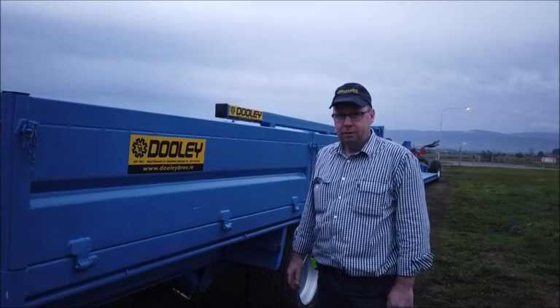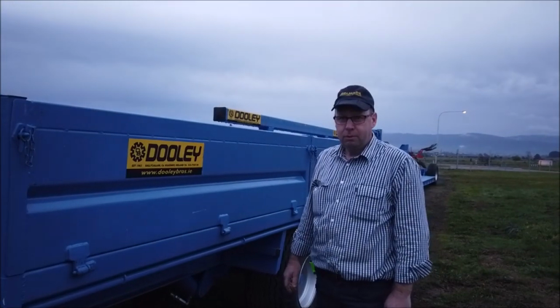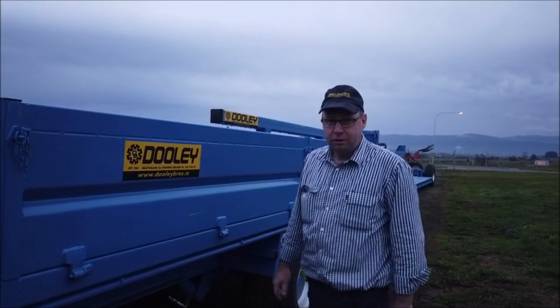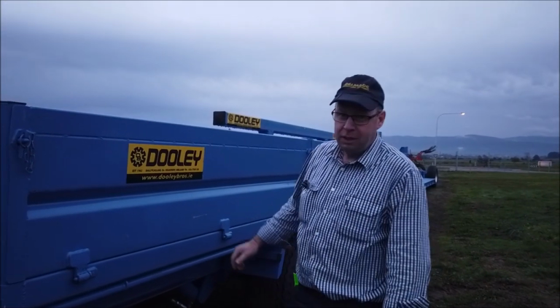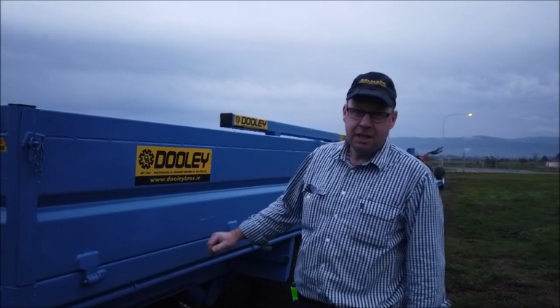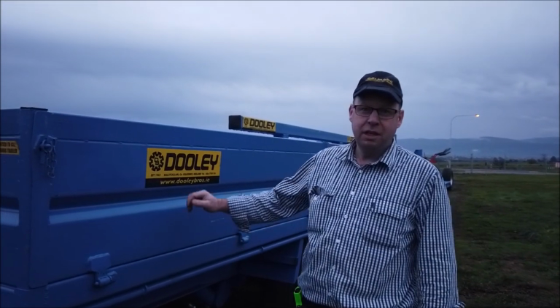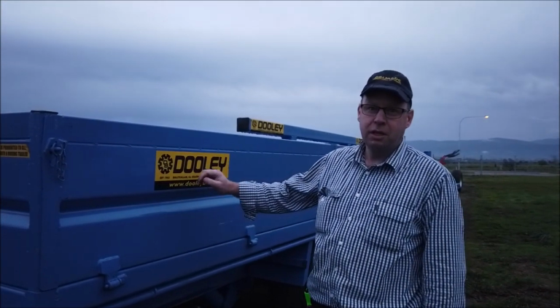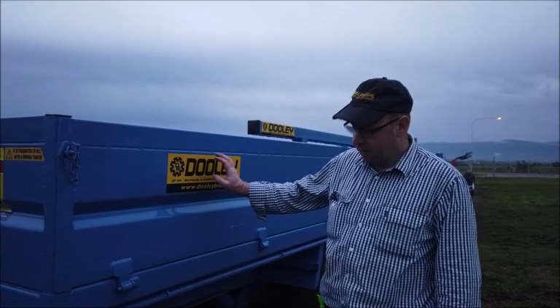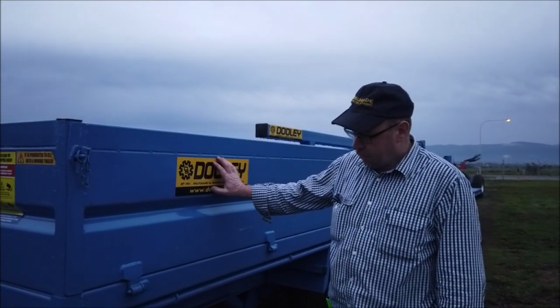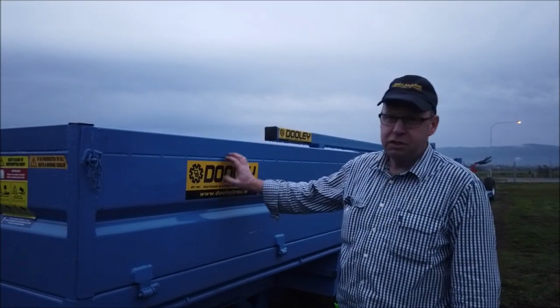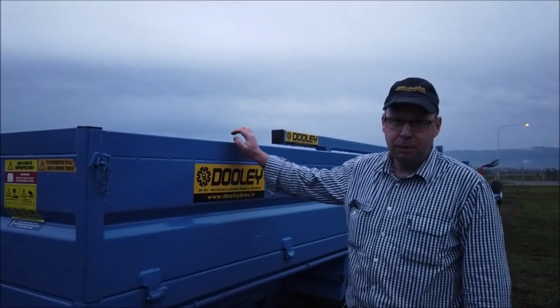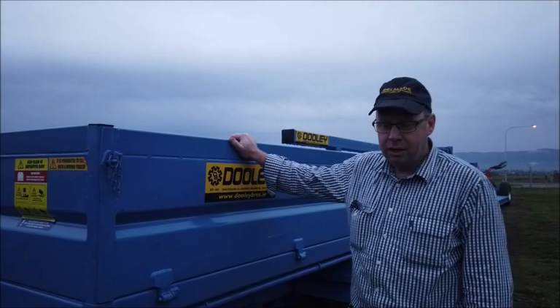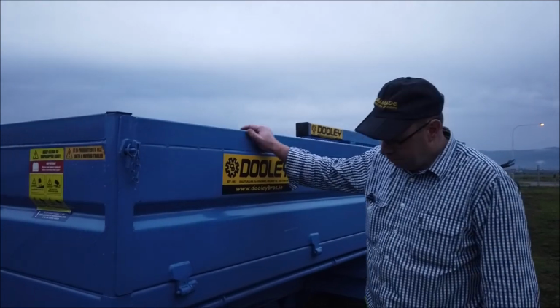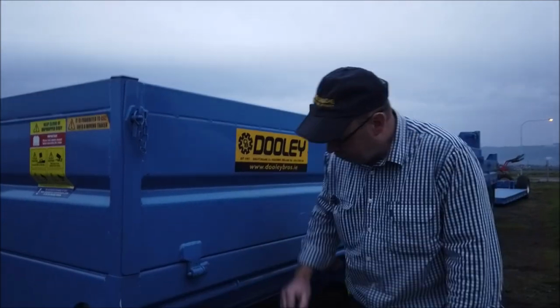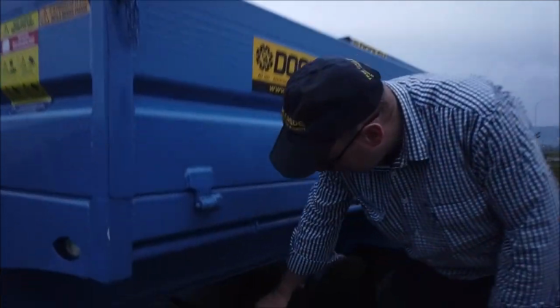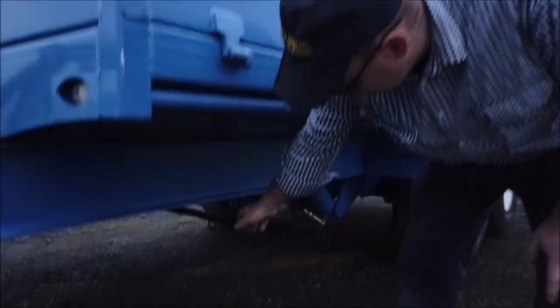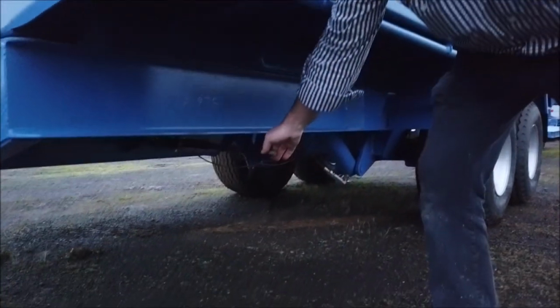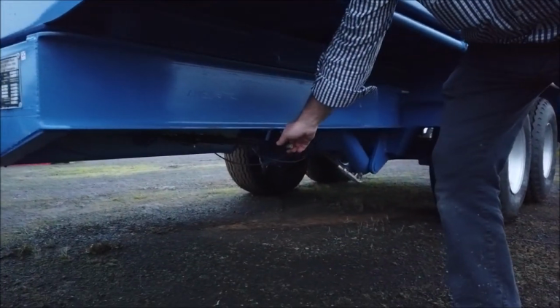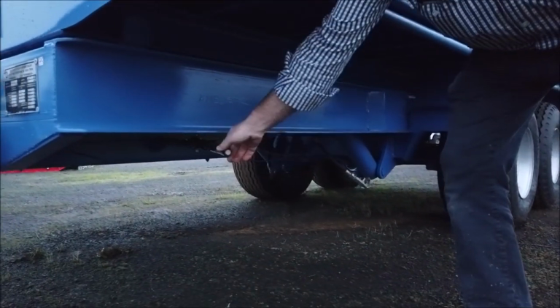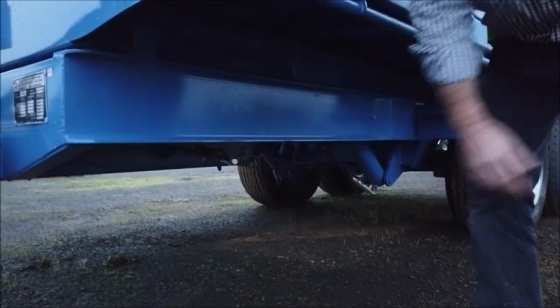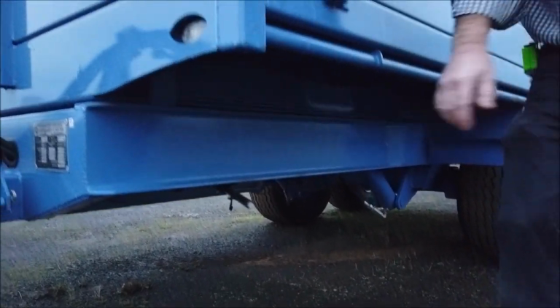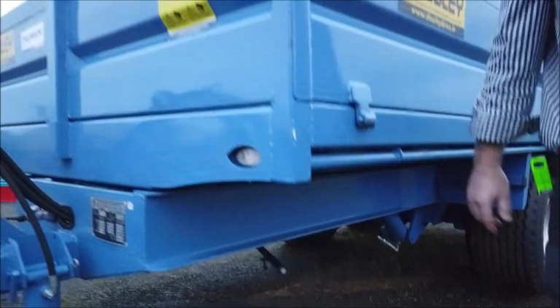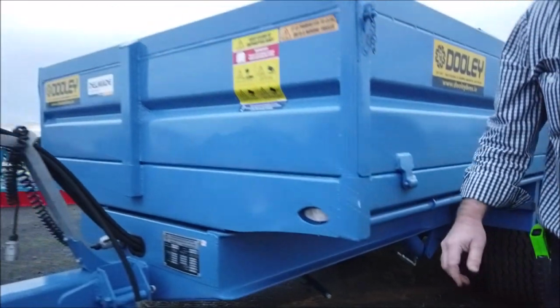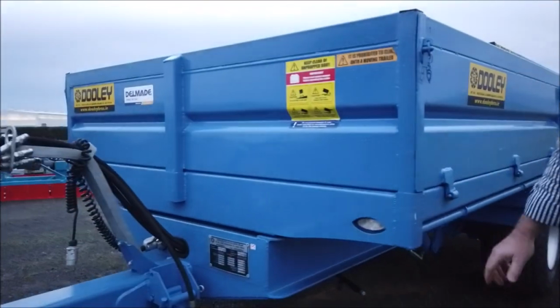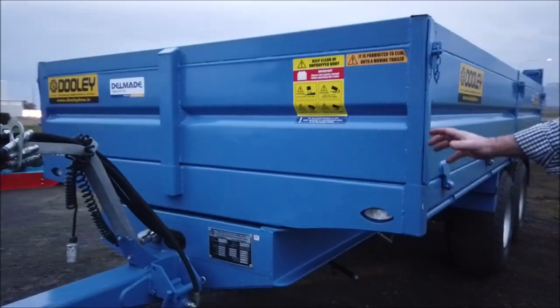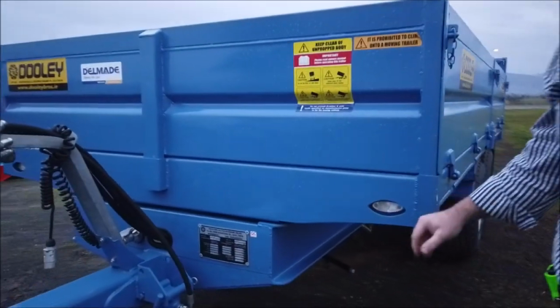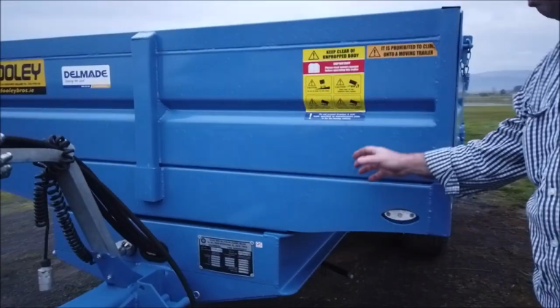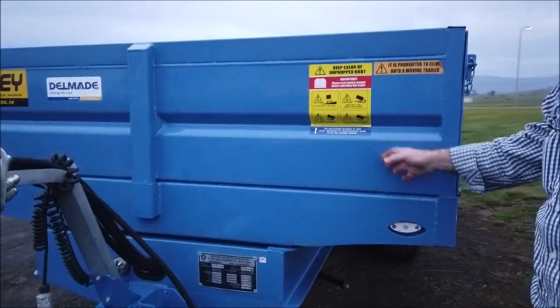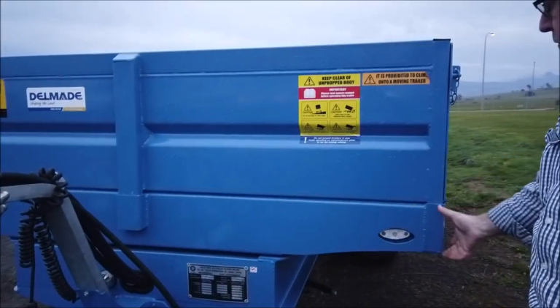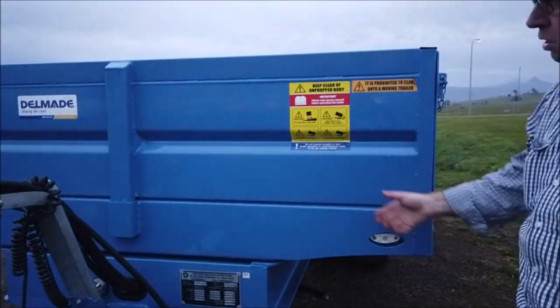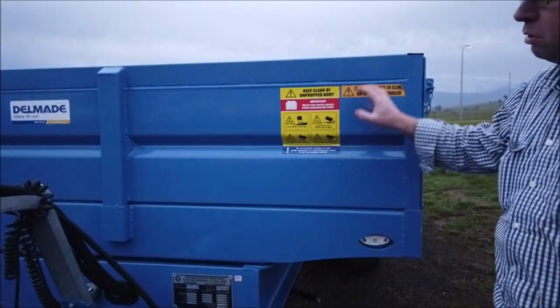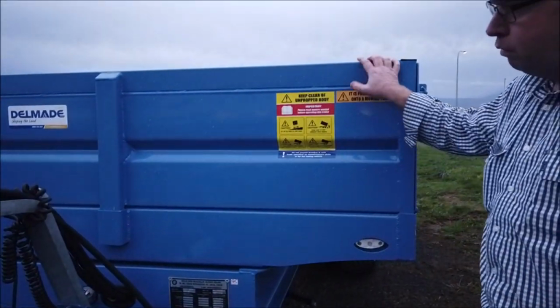Welcome to the Dually 8-ton trailer. A few features on this mighty trailer. Start off with the park brake under here — the one is detached from the trailer. All the sides are detachable. The front pulls into these sockets; it's removable.